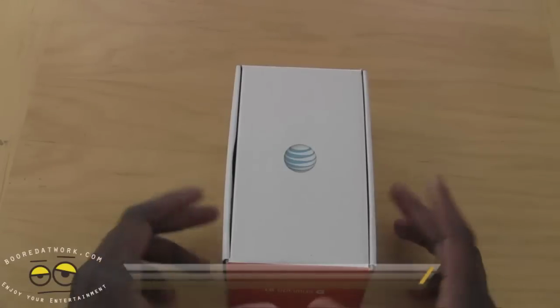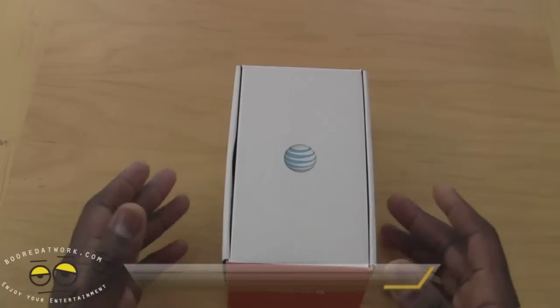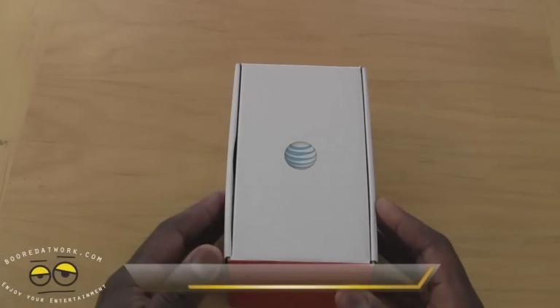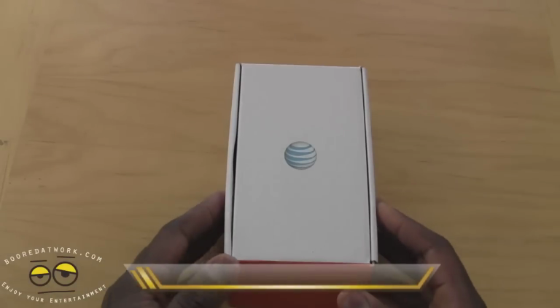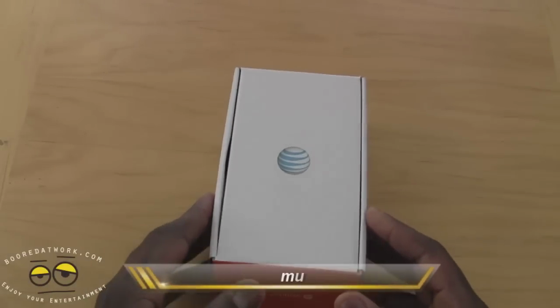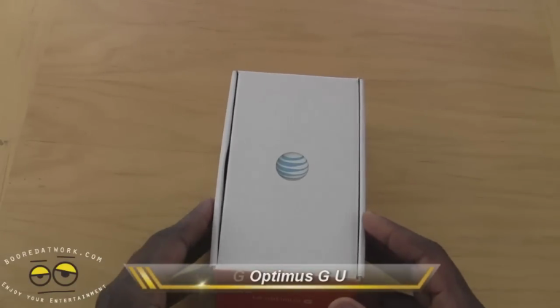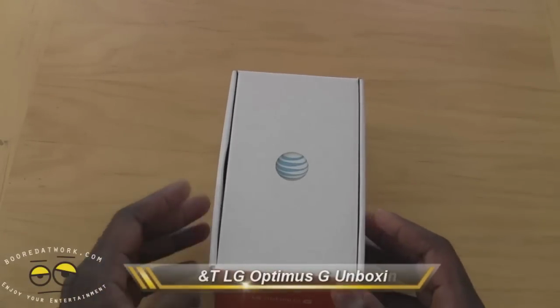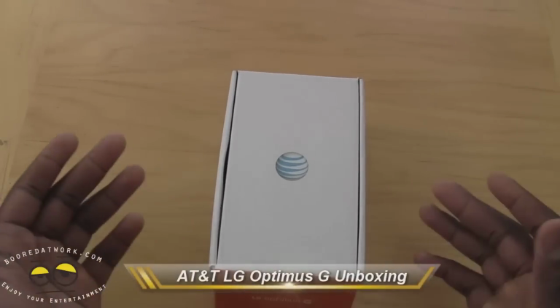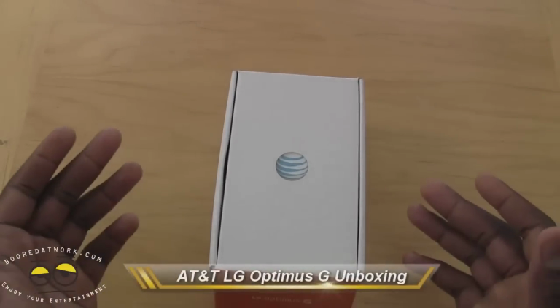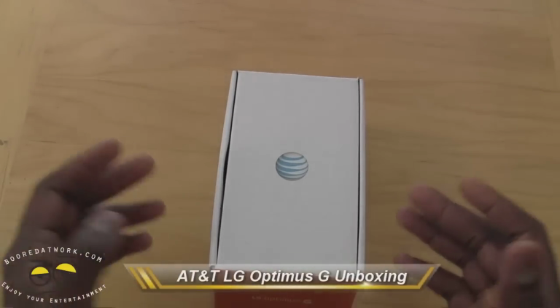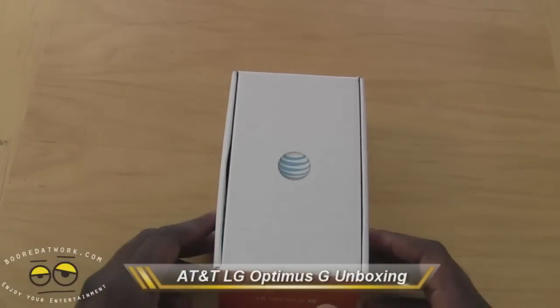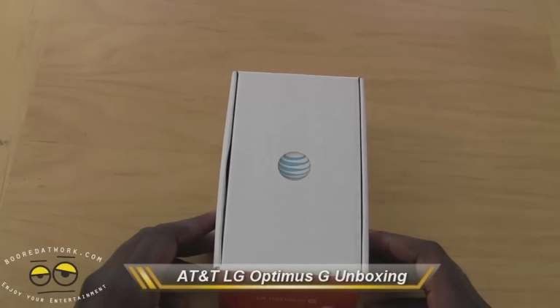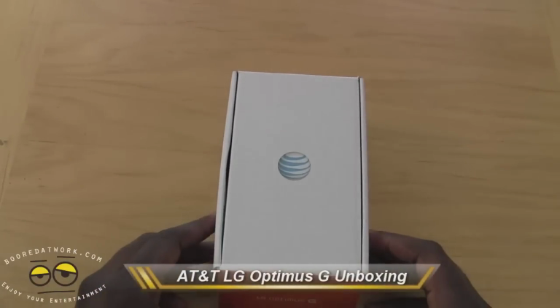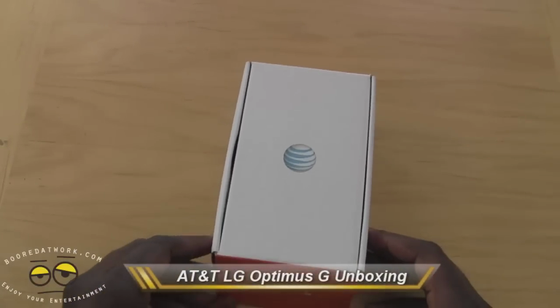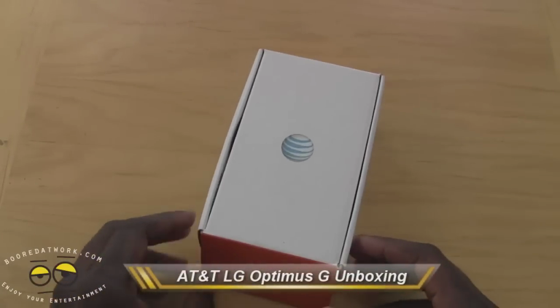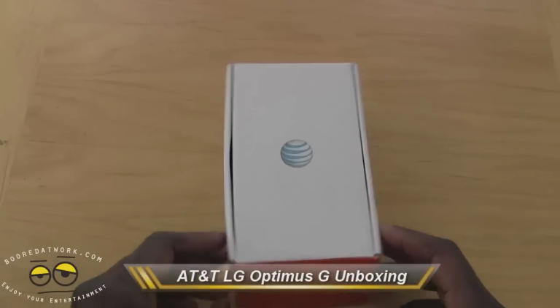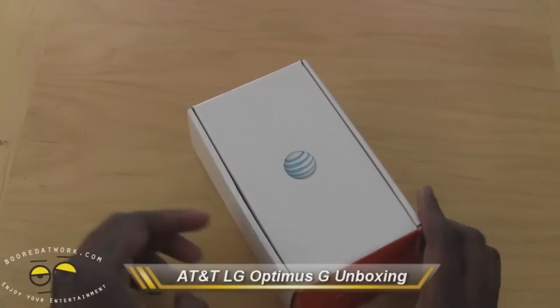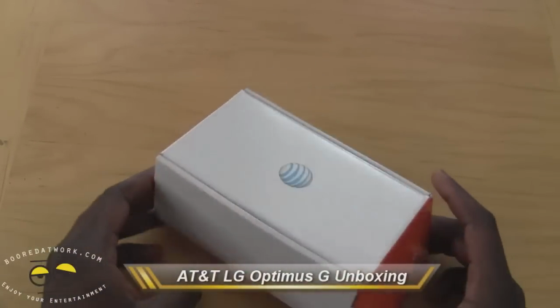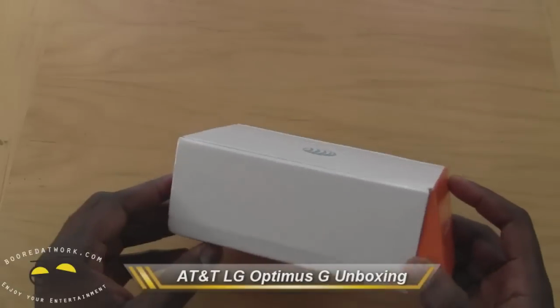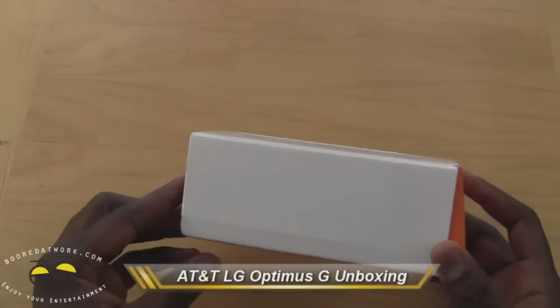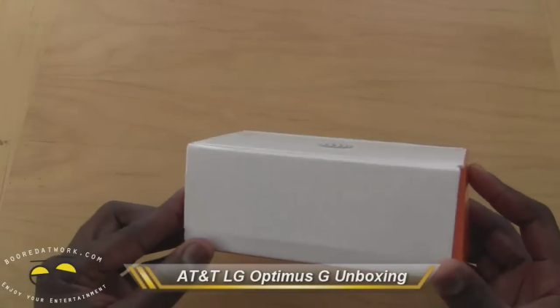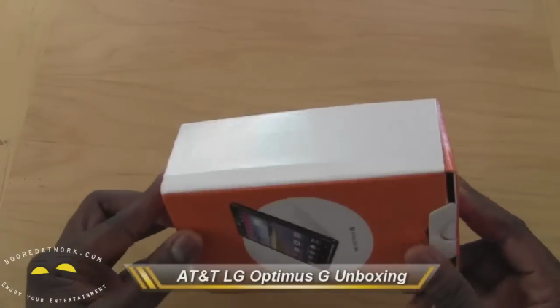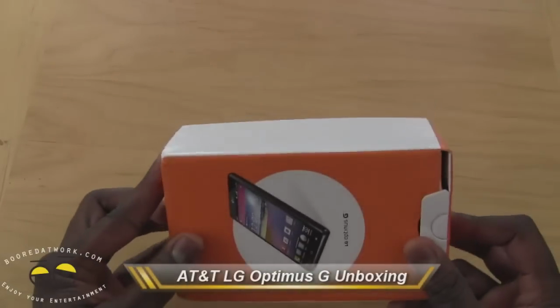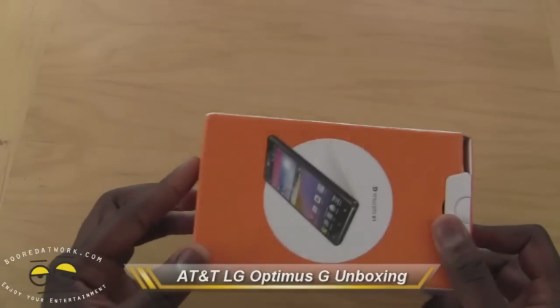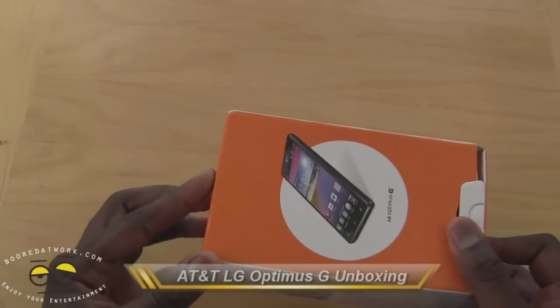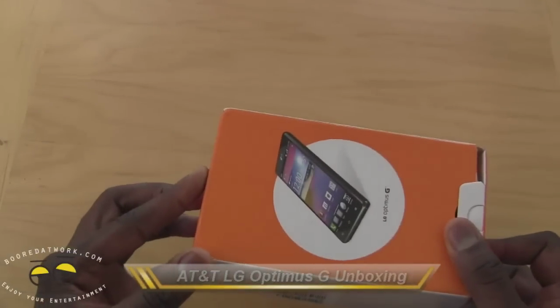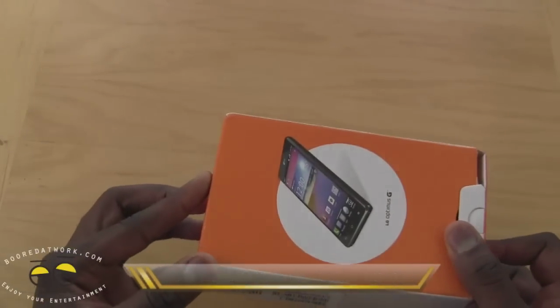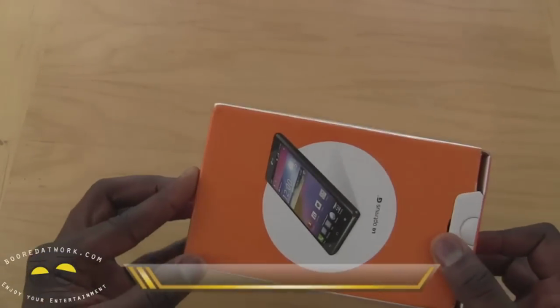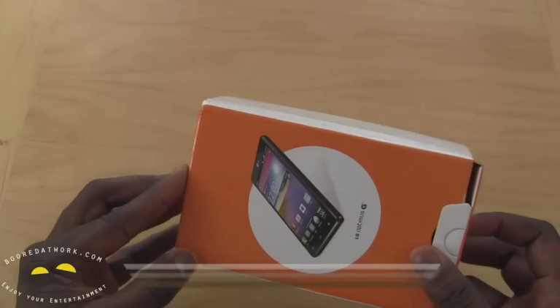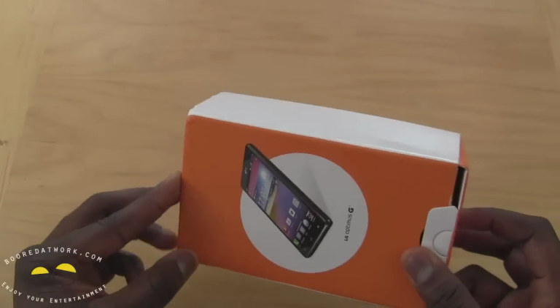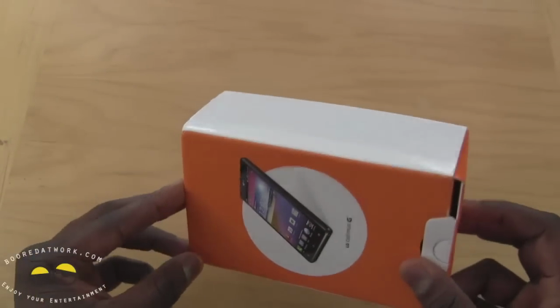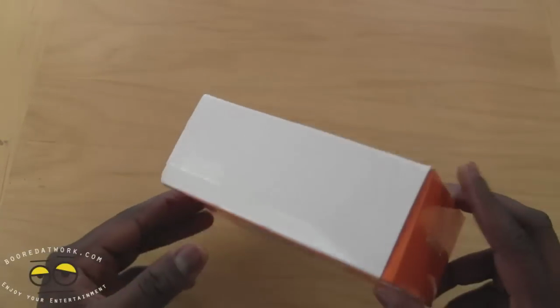Hi, this is Thundee from BoardofWork.com and today we're doing an unboxing, which we haven't done in a while. This is an unboxing of the LG Optimus G, the AT&T version.